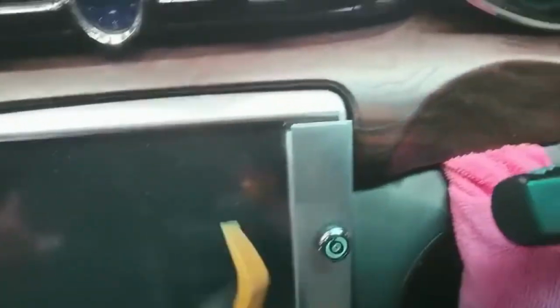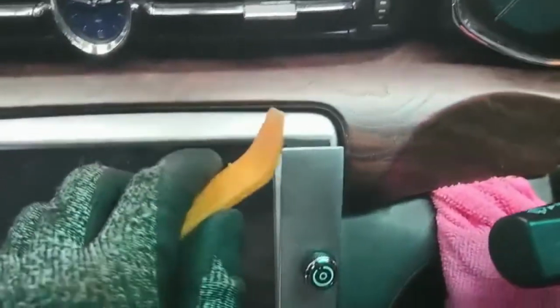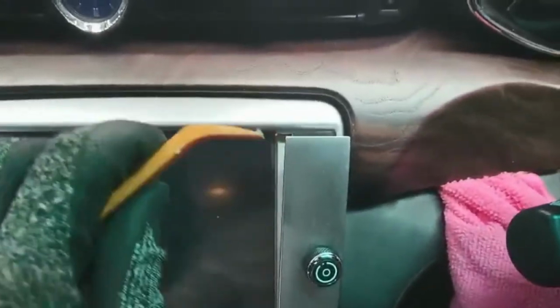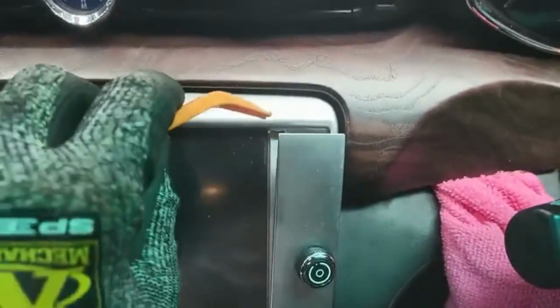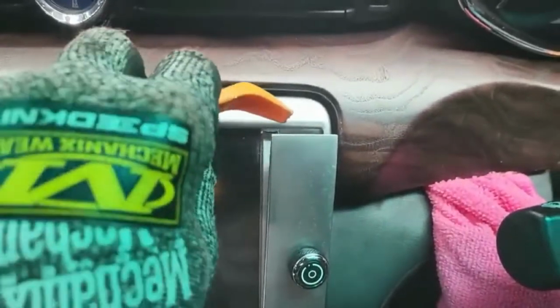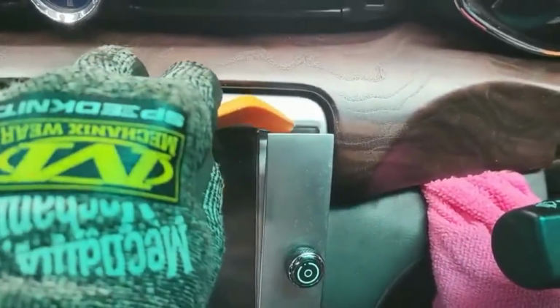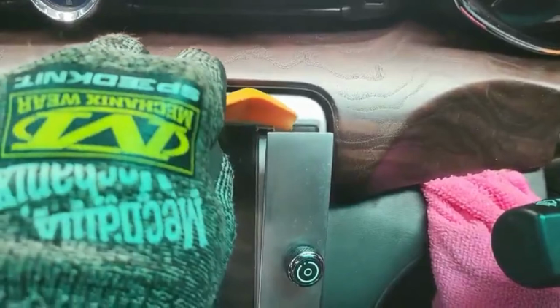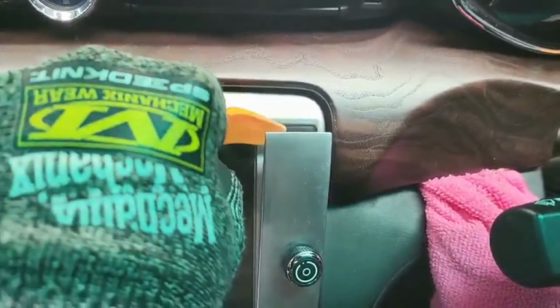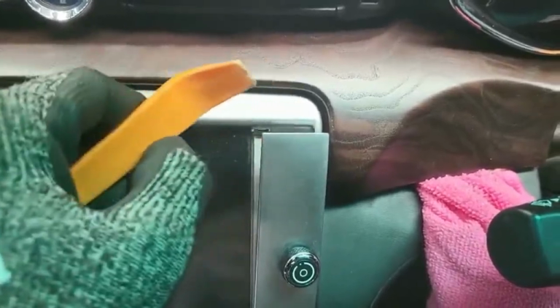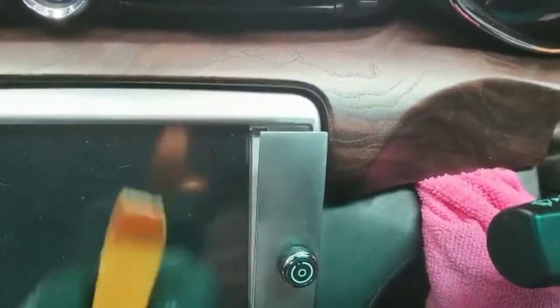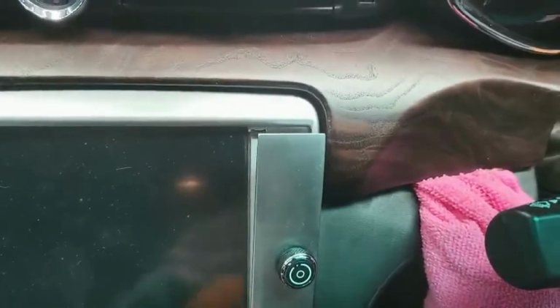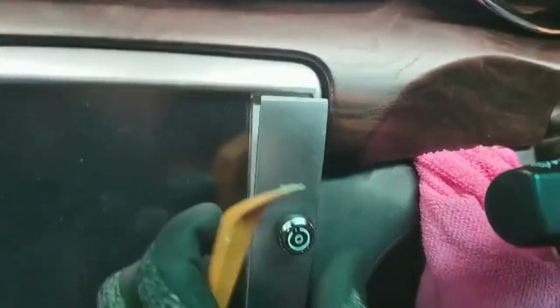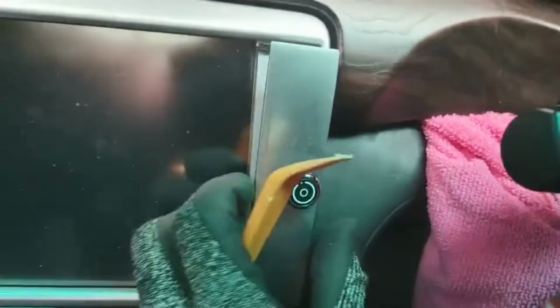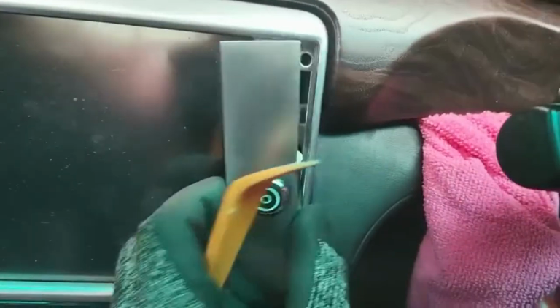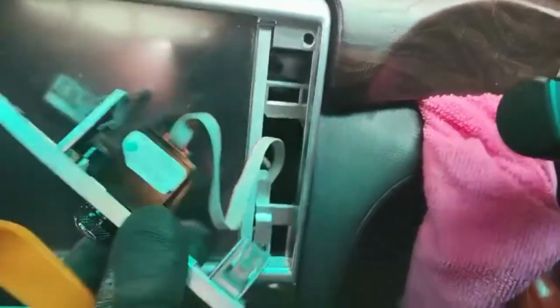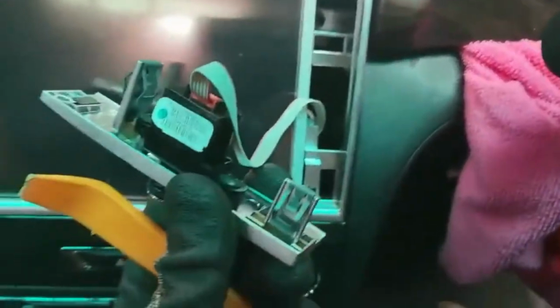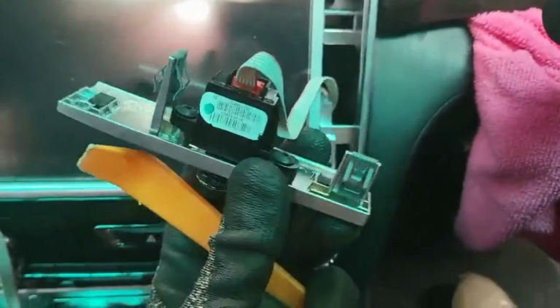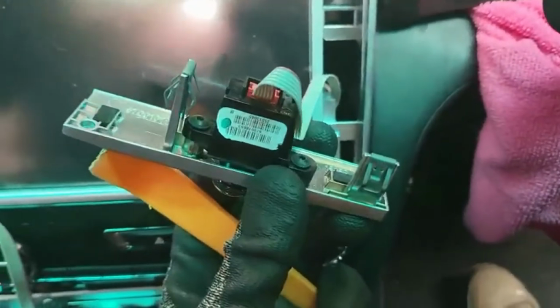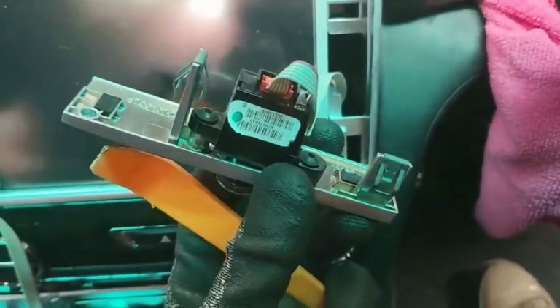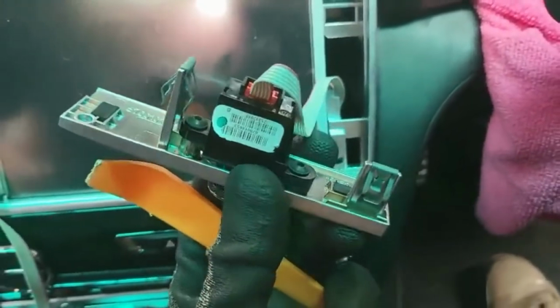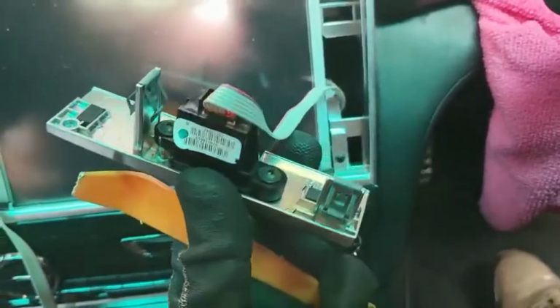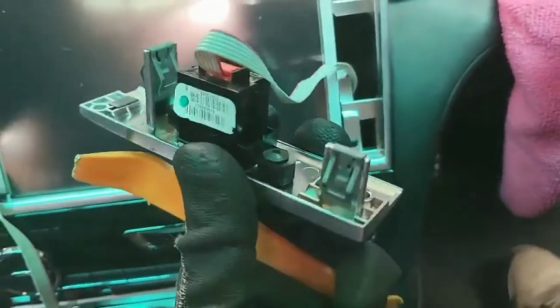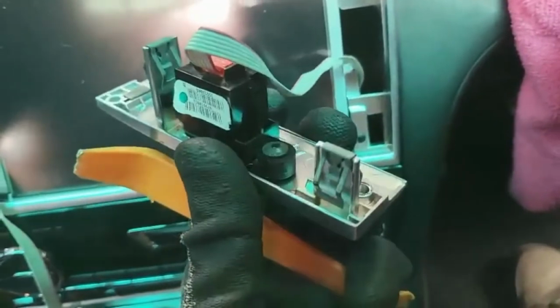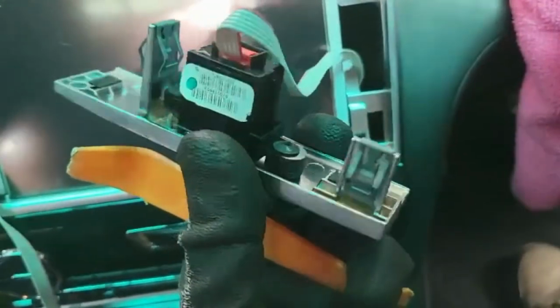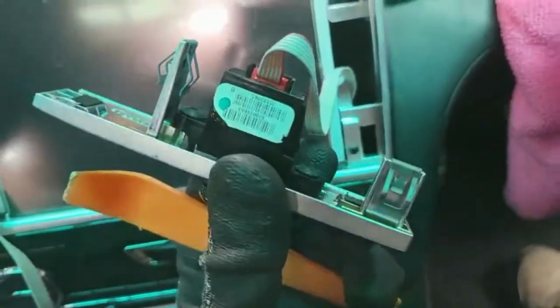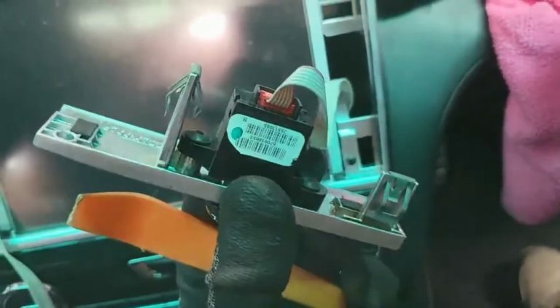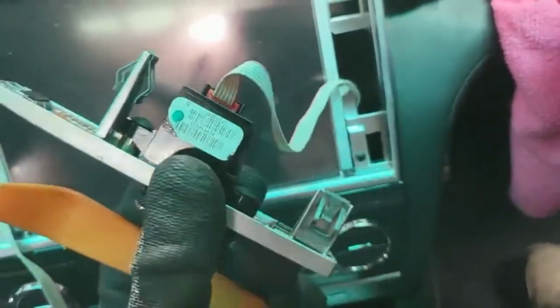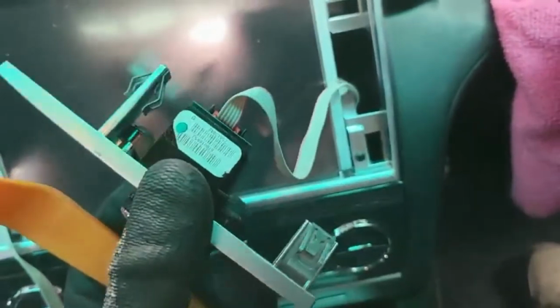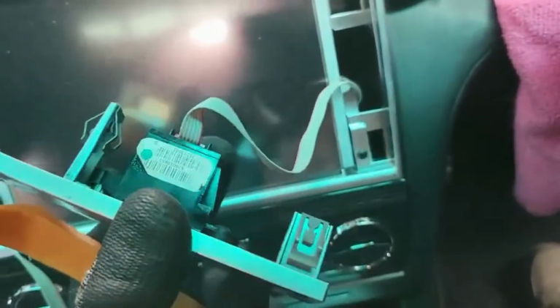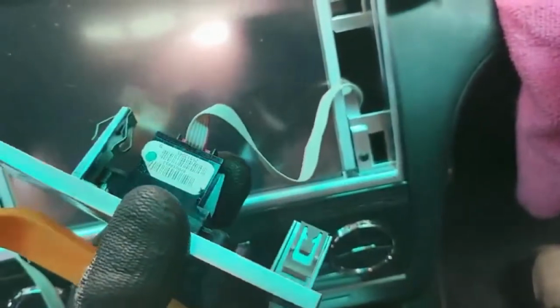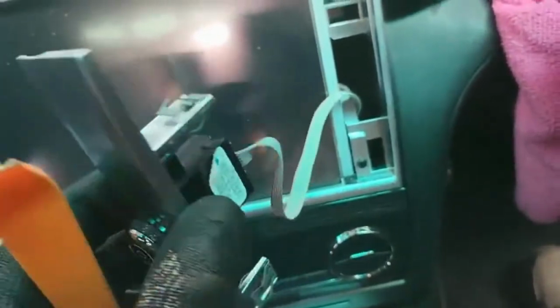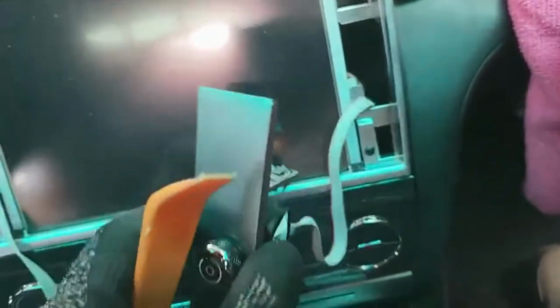Same thing for the right side. On the top, bottom slide, and it comes out like this. It might feel a bit tight but actually it's only like that. And then unclip the cable.